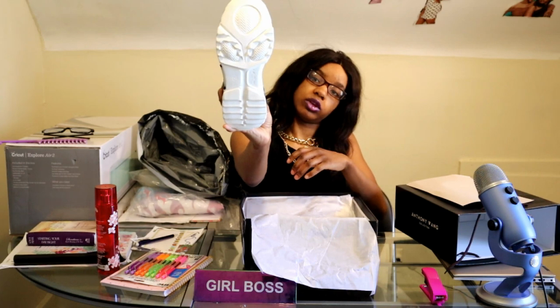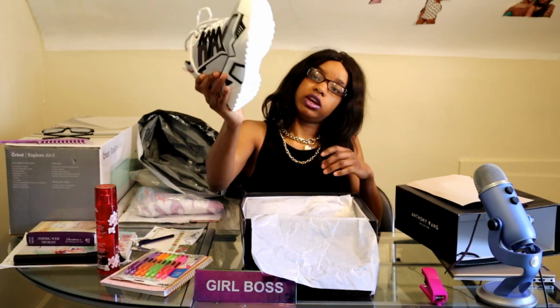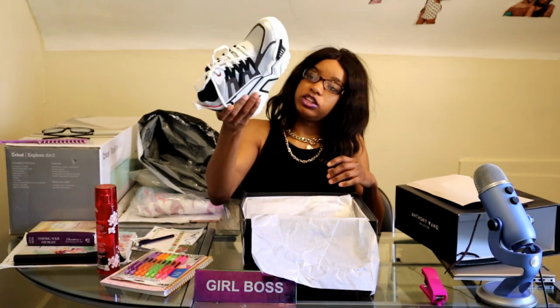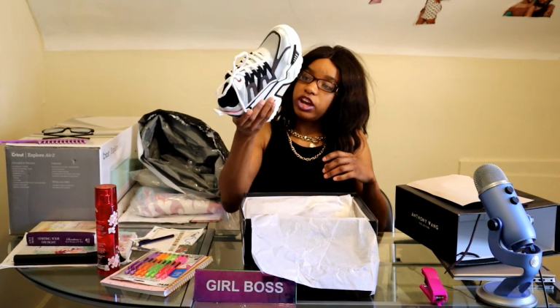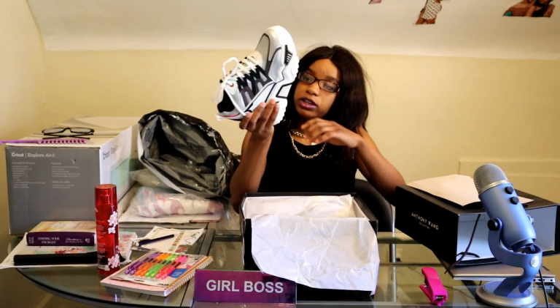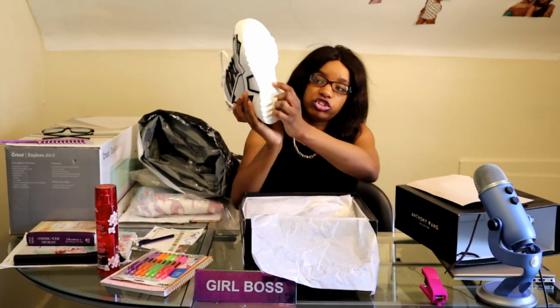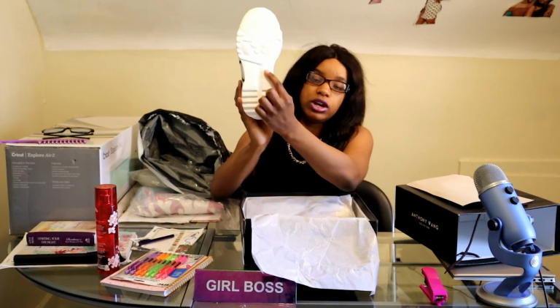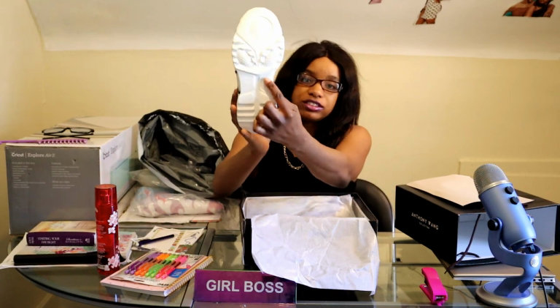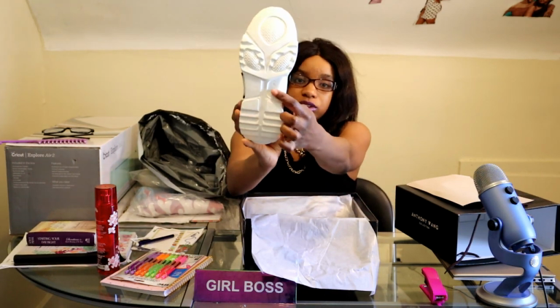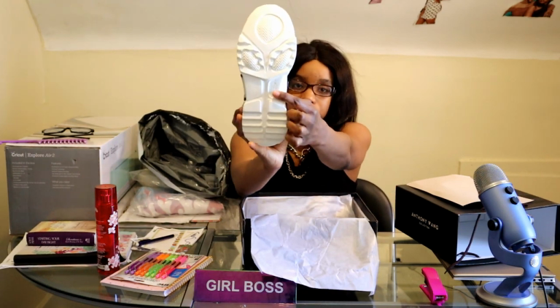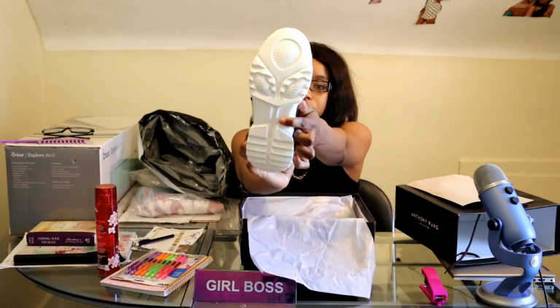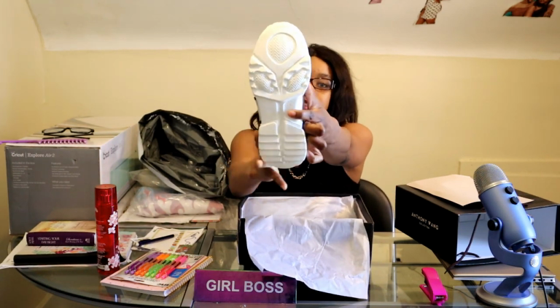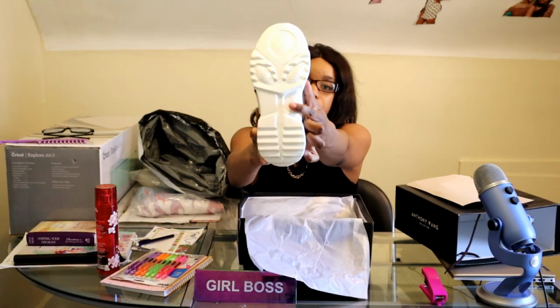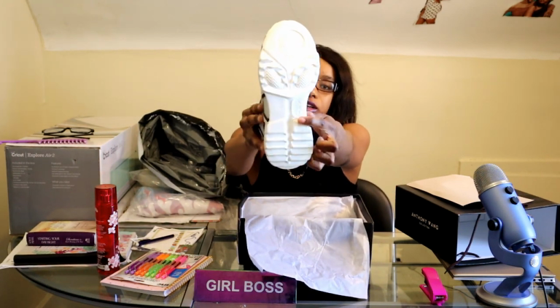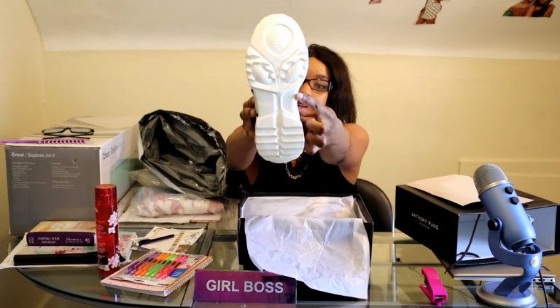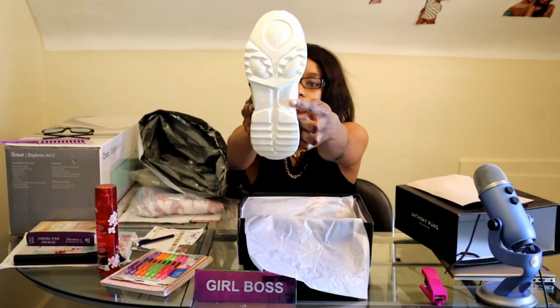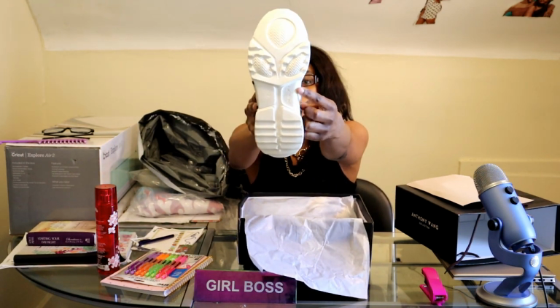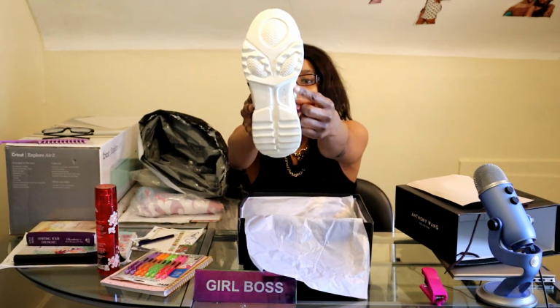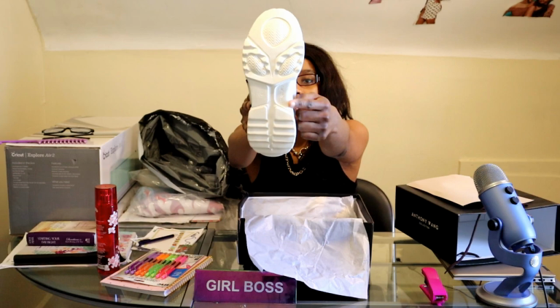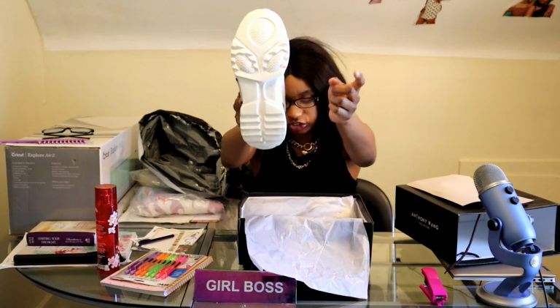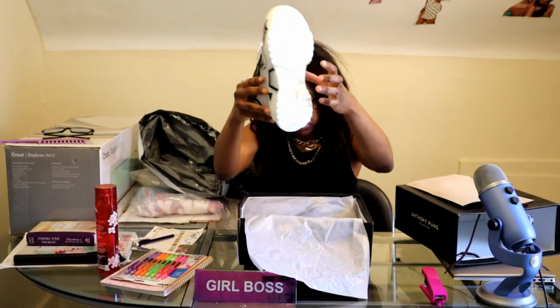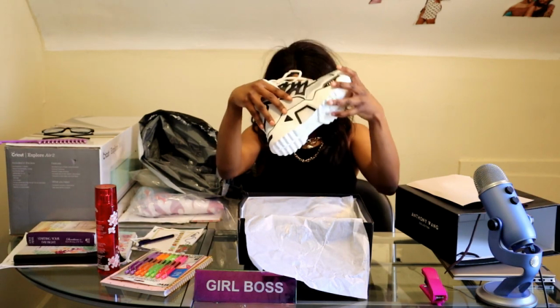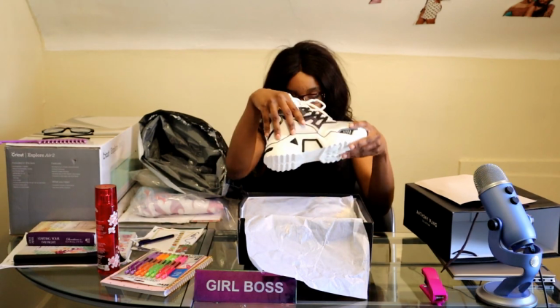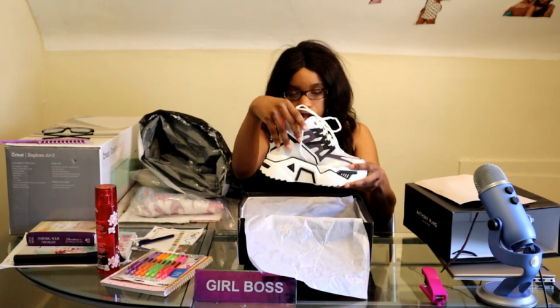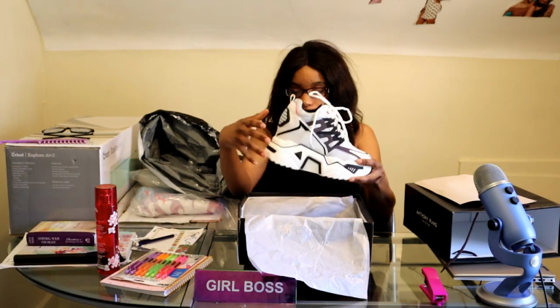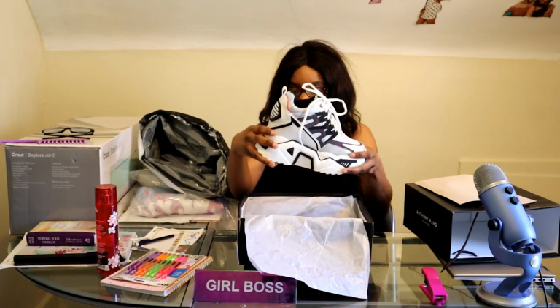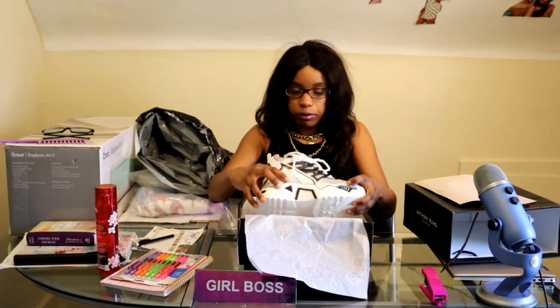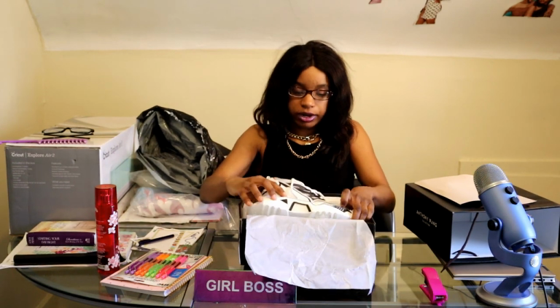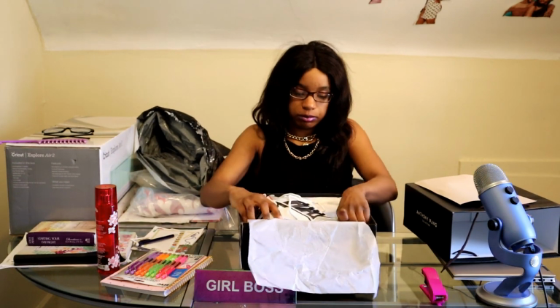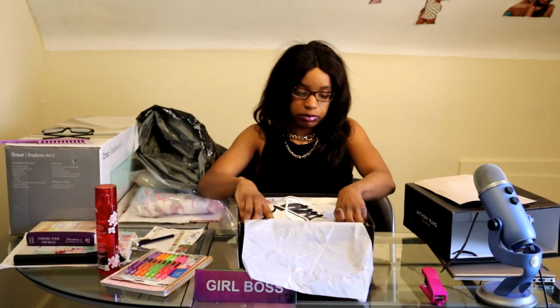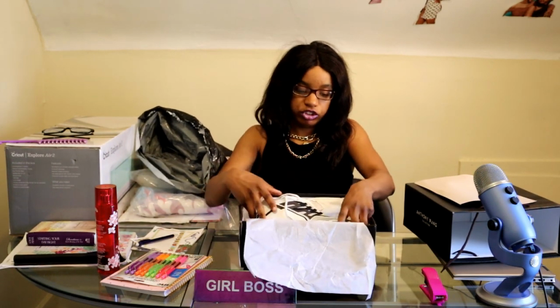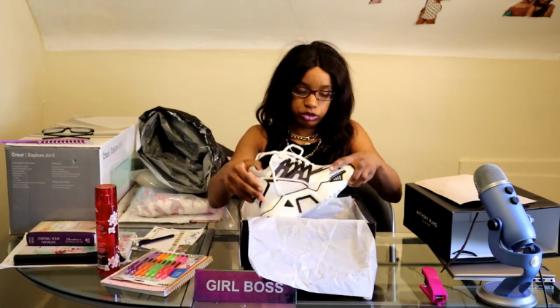These are Japanese shoes, you guys. As you can see, there is Japanese writing on the bottom of the shoe.